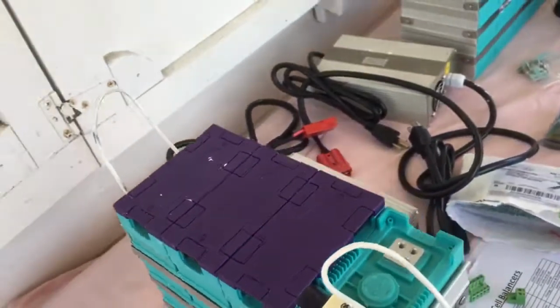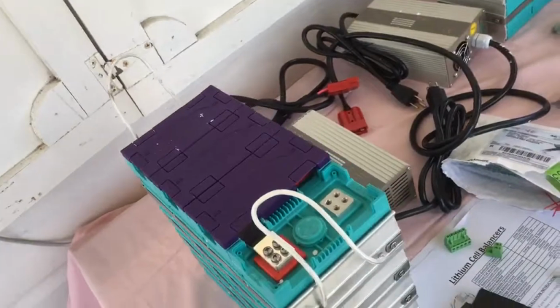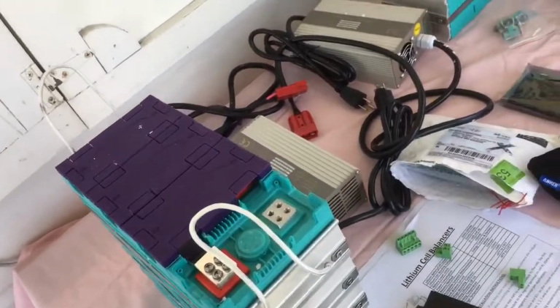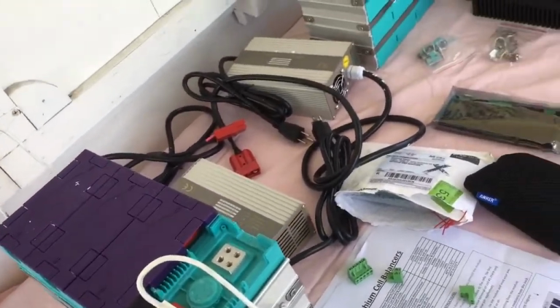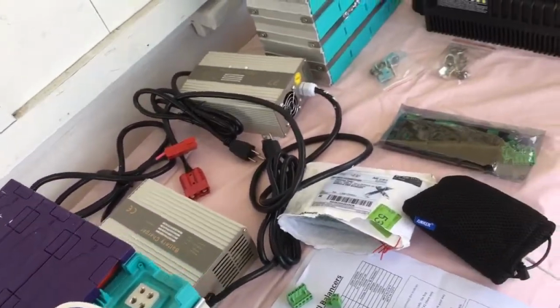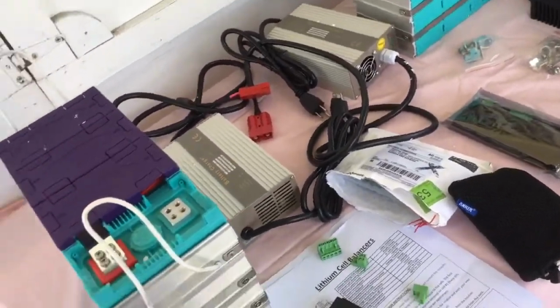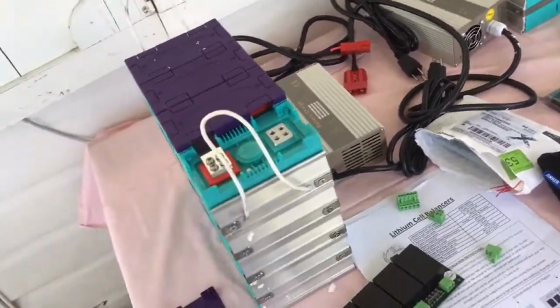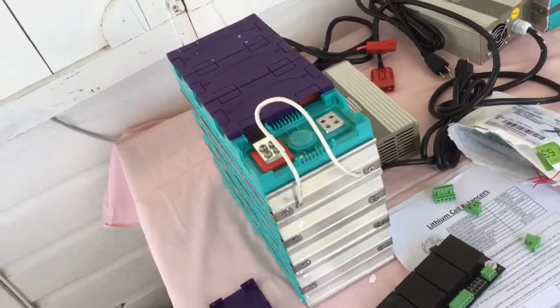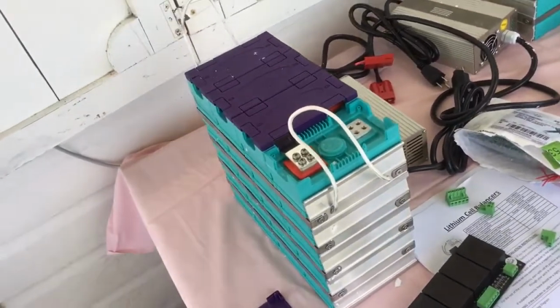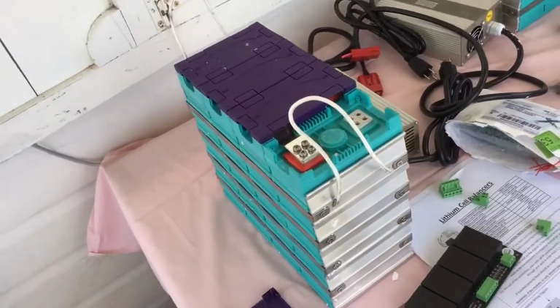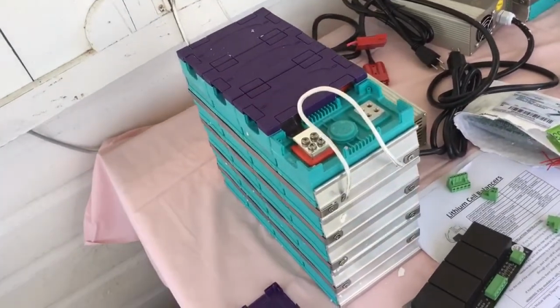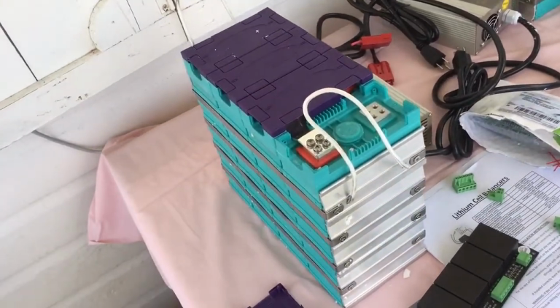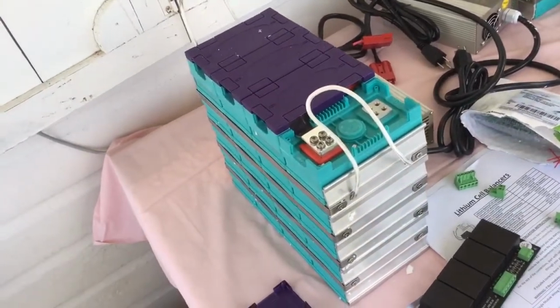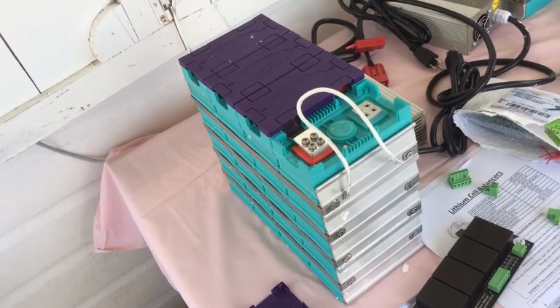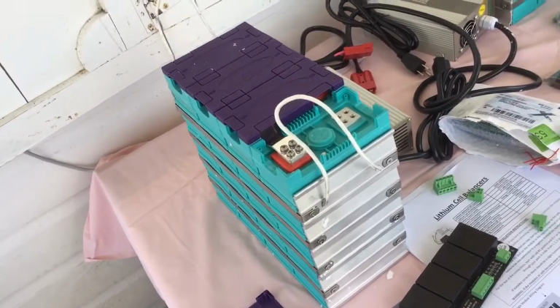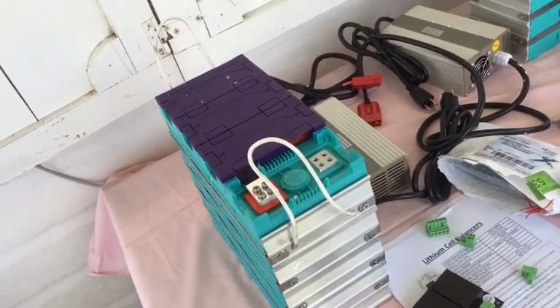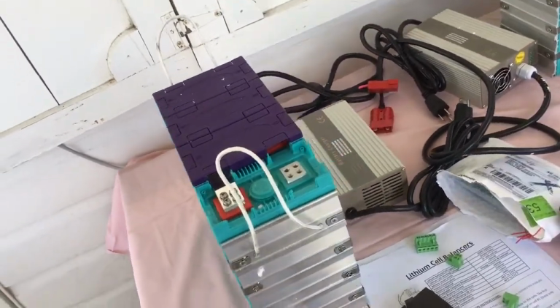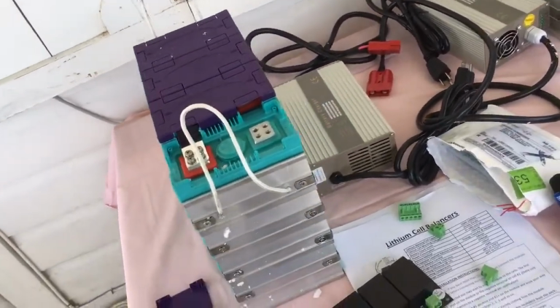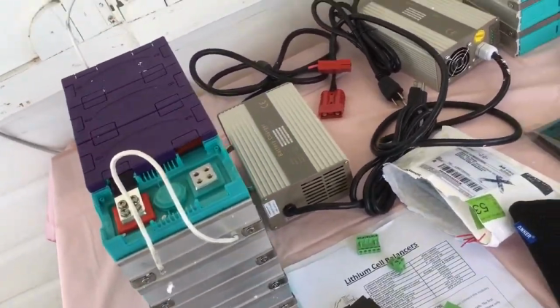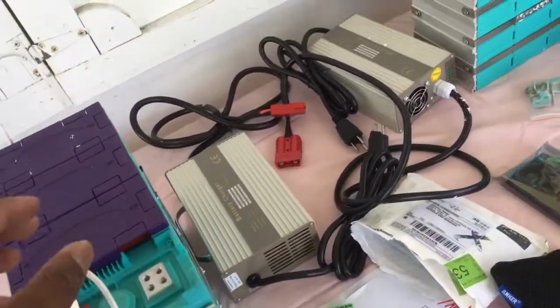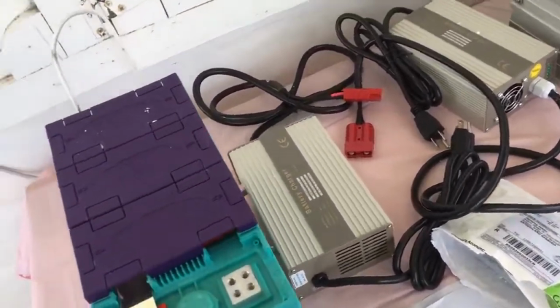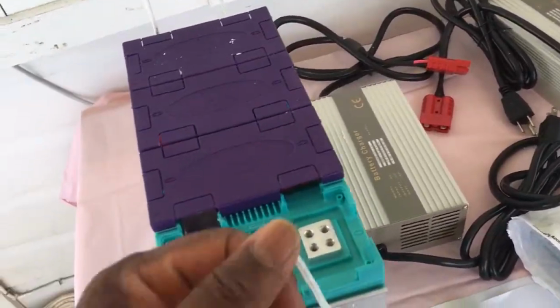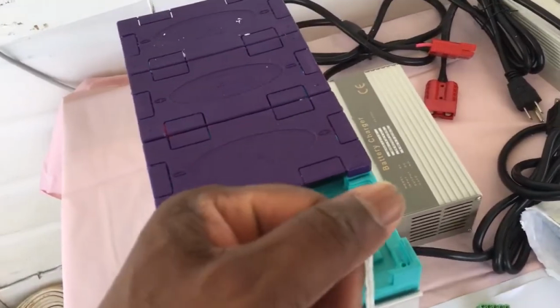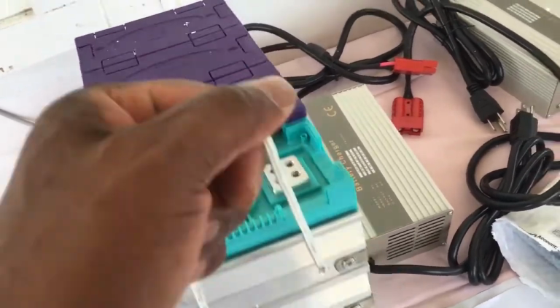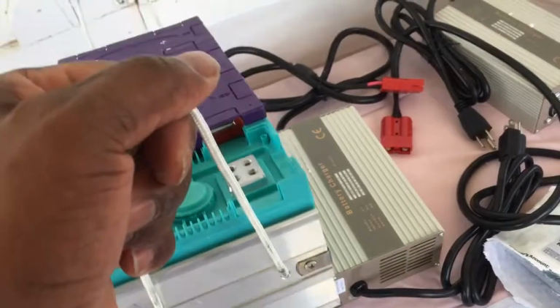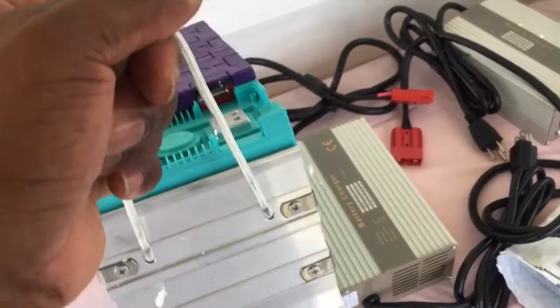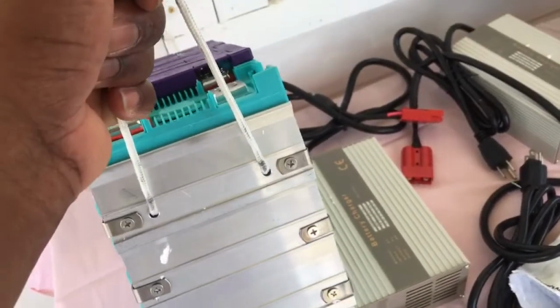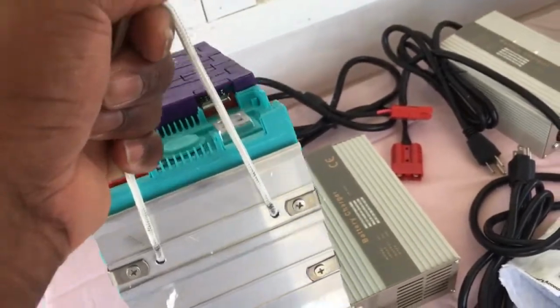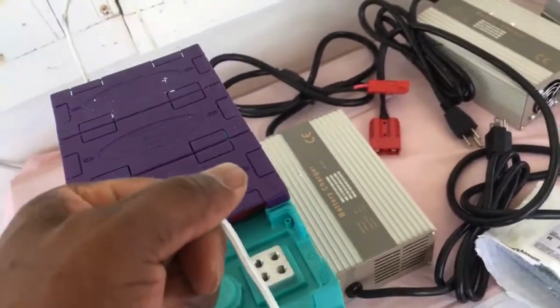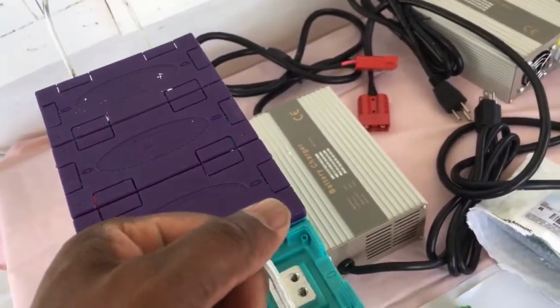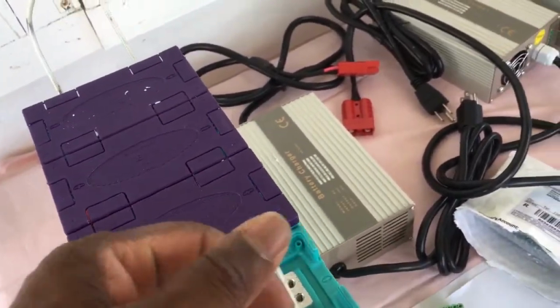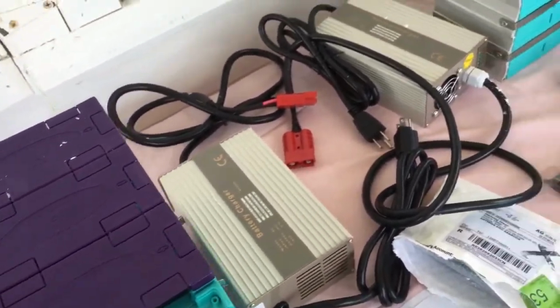That 6-volt lead acid cell weighs nearly 30-something kilograms. Look at this — the lithium is easy to handle, easy to lift.